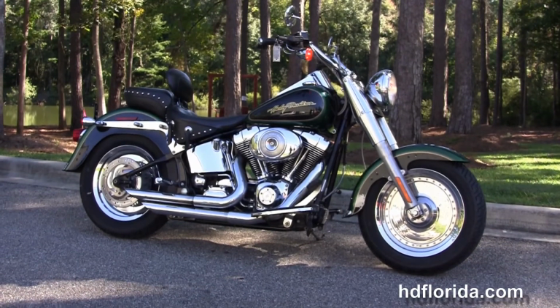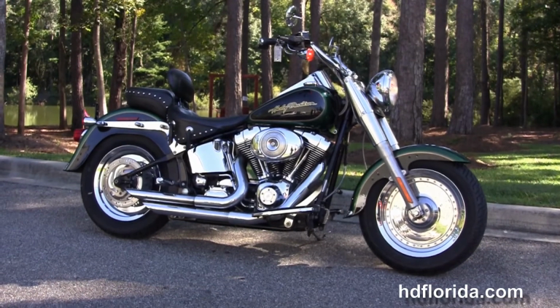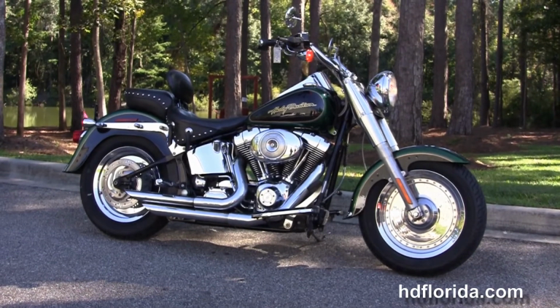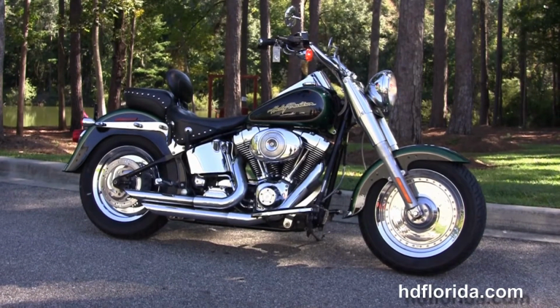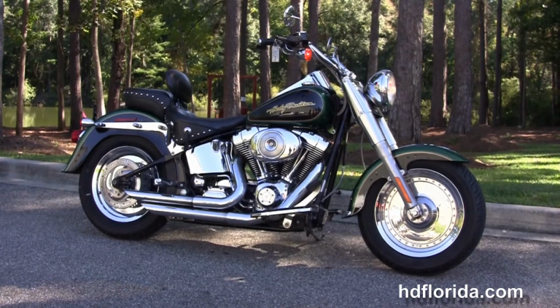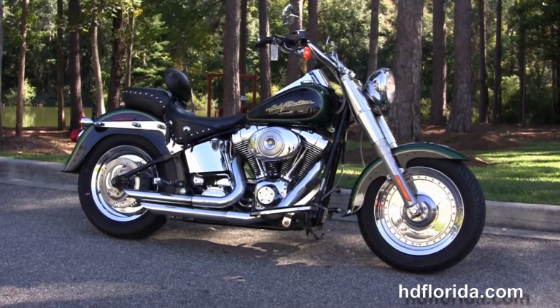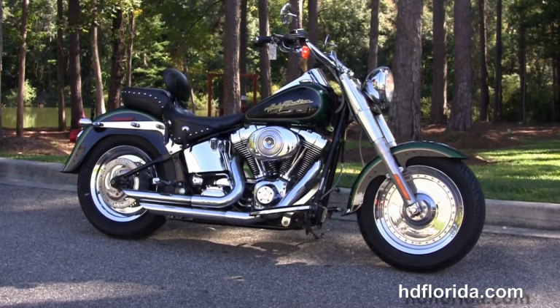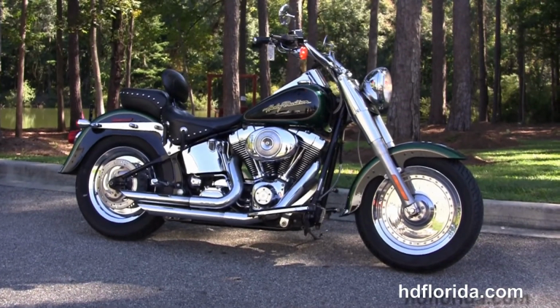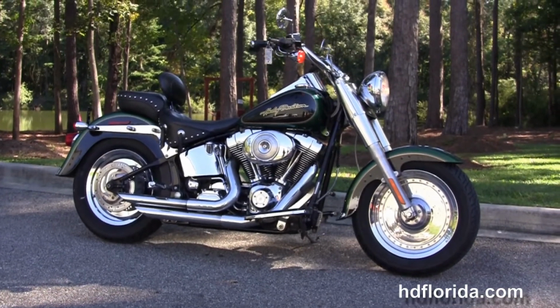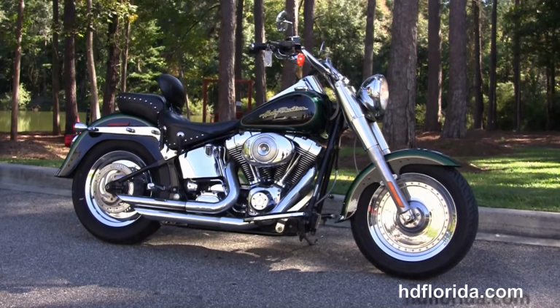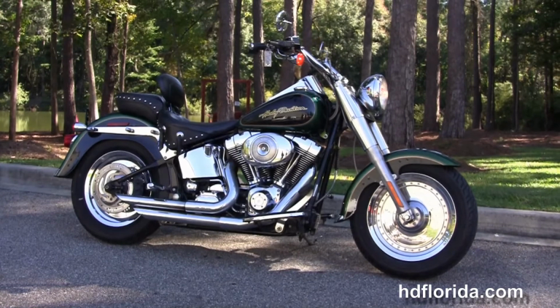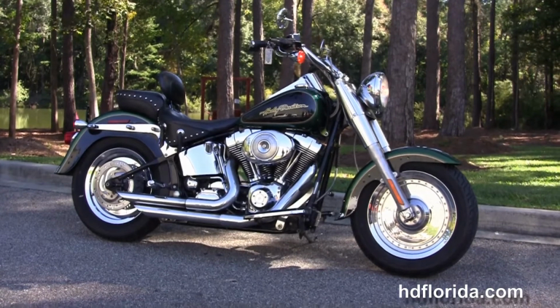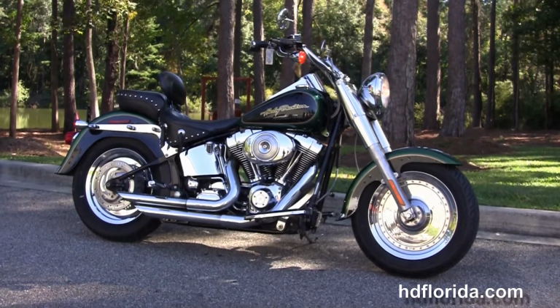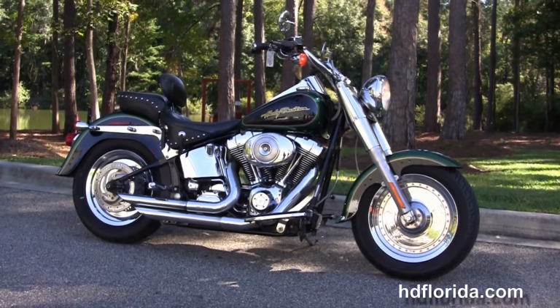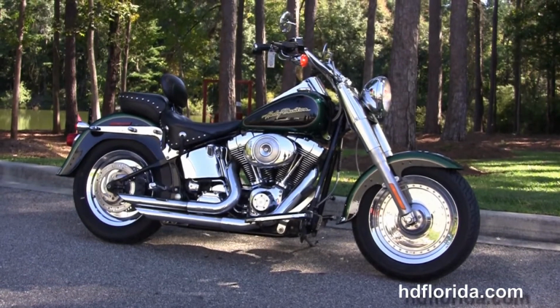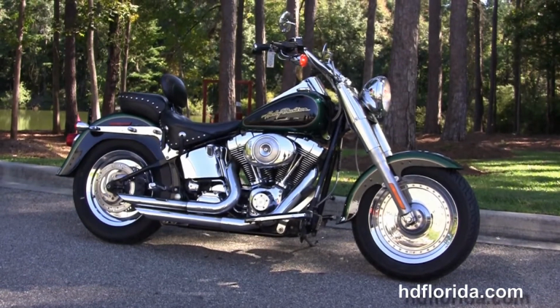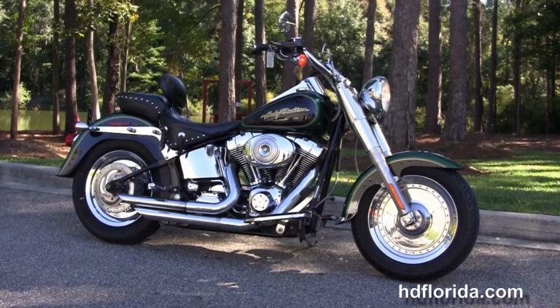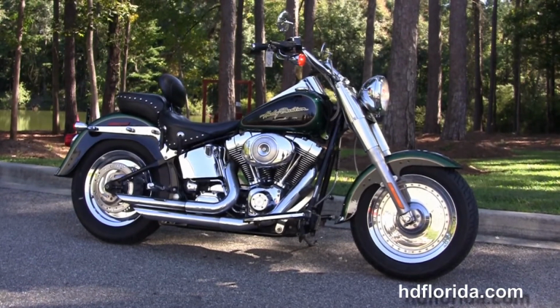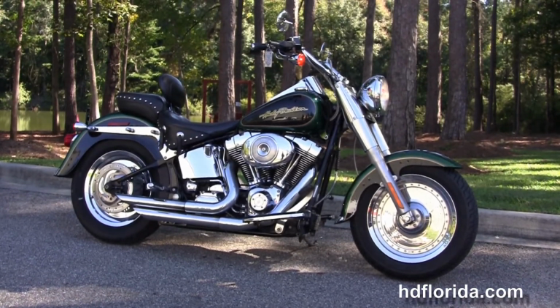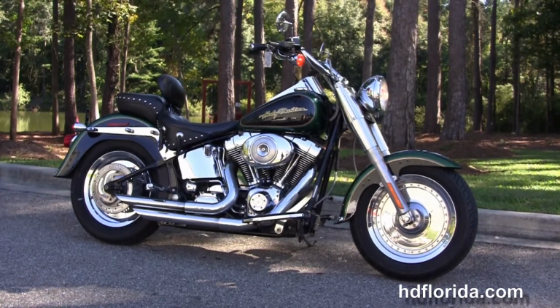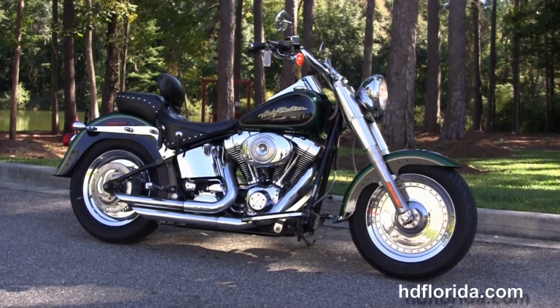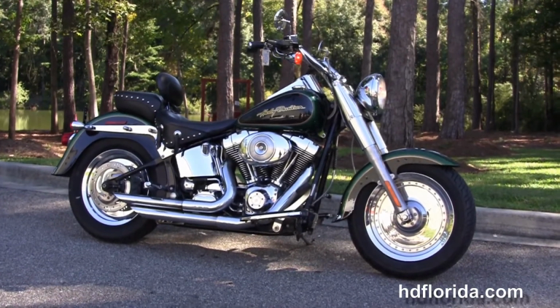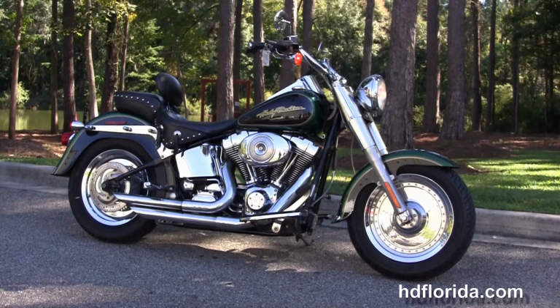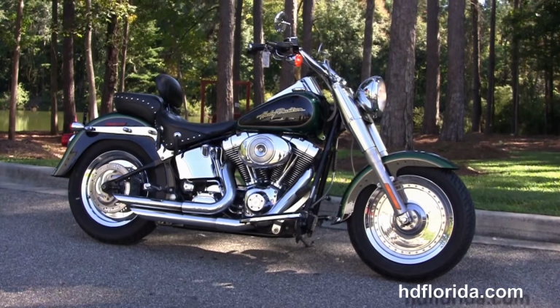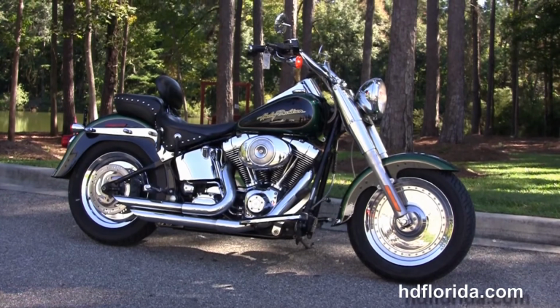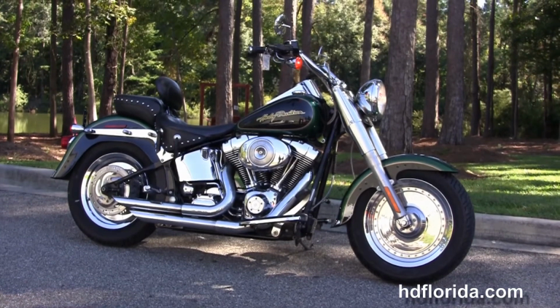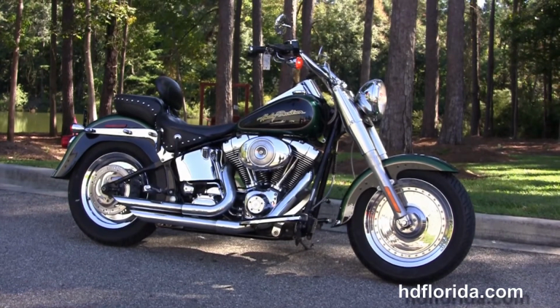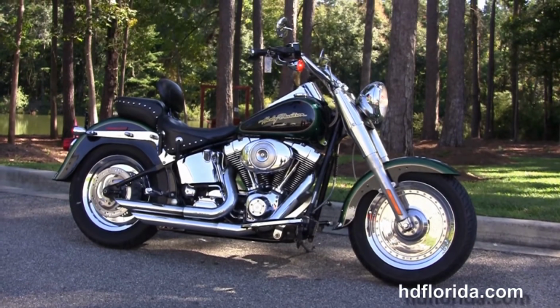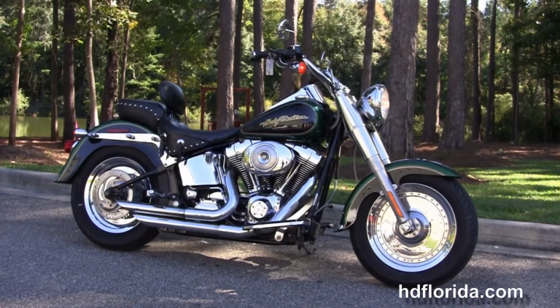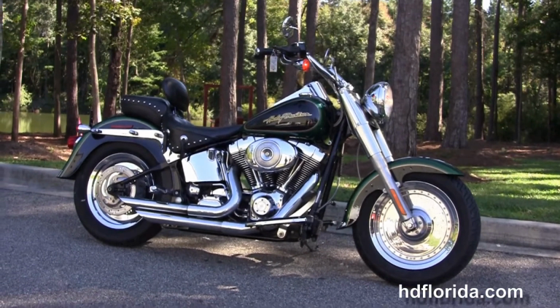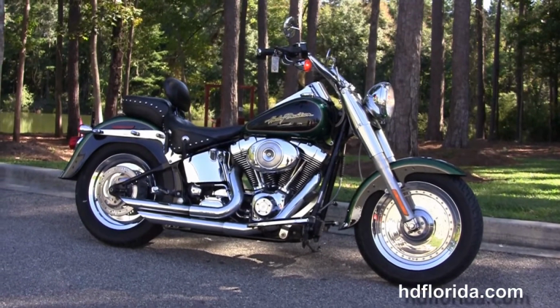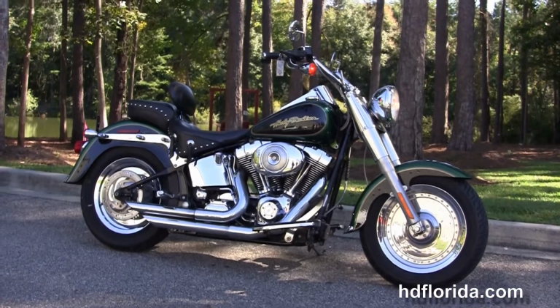For more information on this 06 Fatboy with the chrome wheels, click the link below. For the rest of our jaw-dropping inventory, visit us at hdflorida.com. We are always open 24-7, and remember — have one rockin', smokin', thrillin' Harley day.